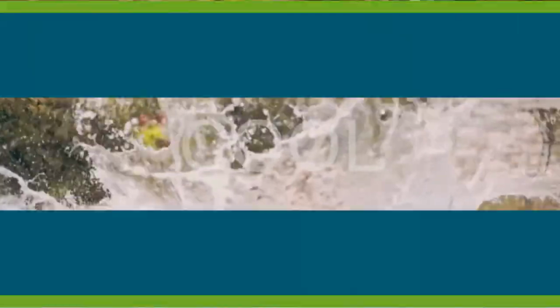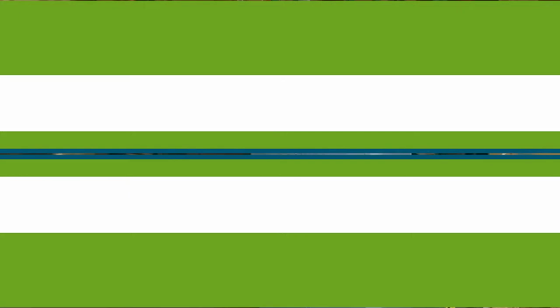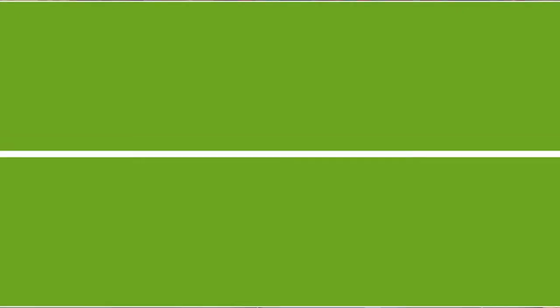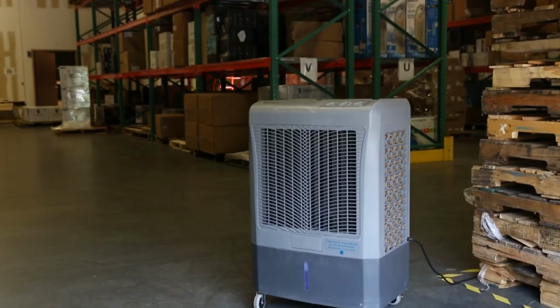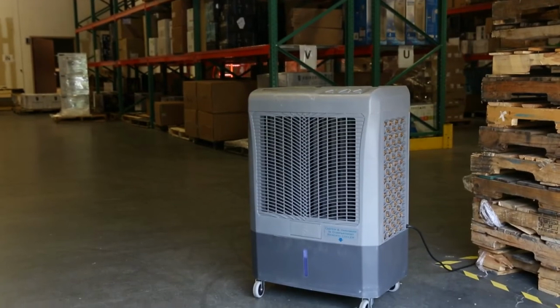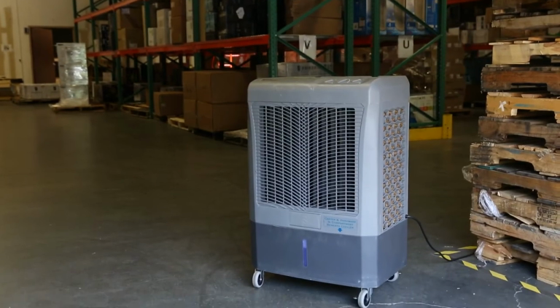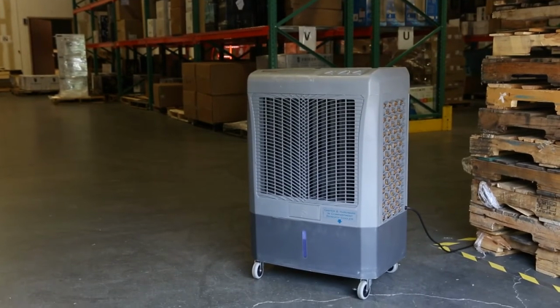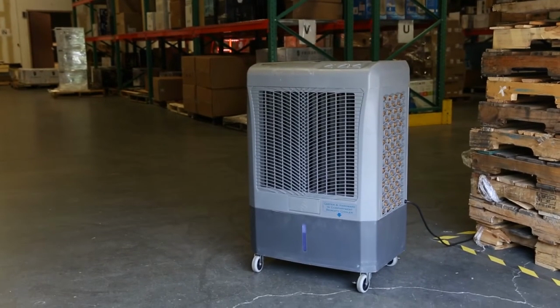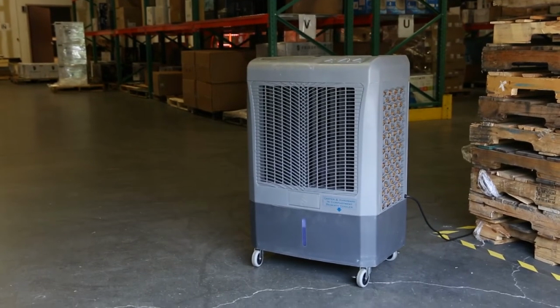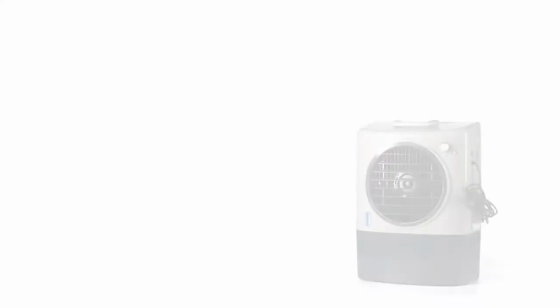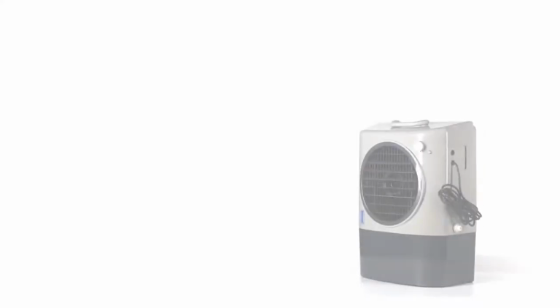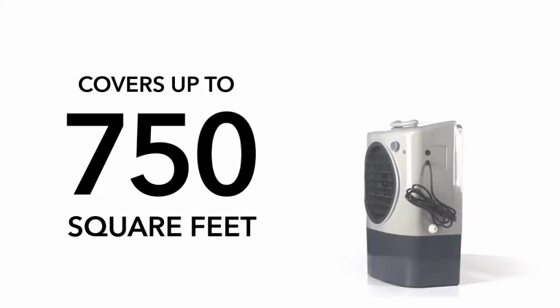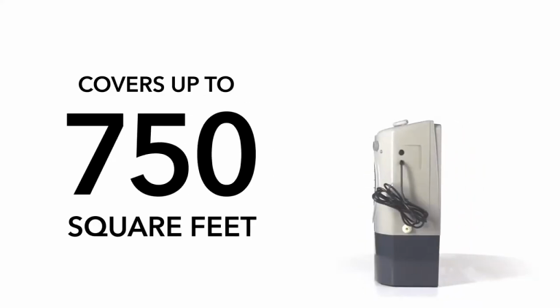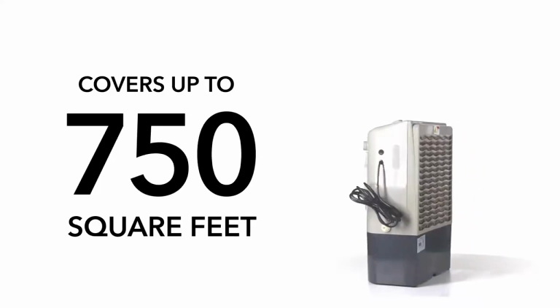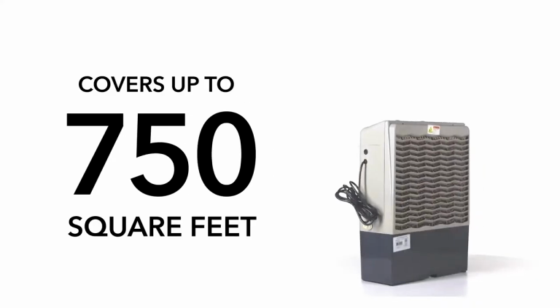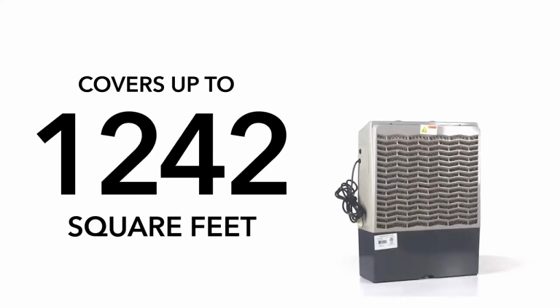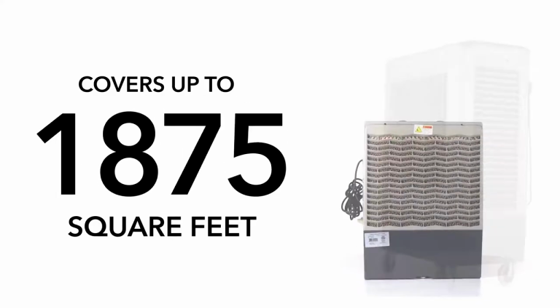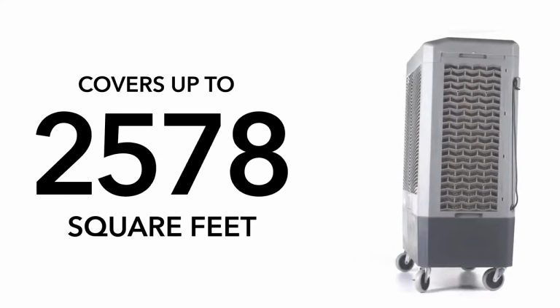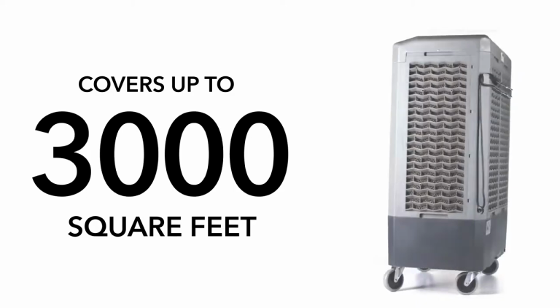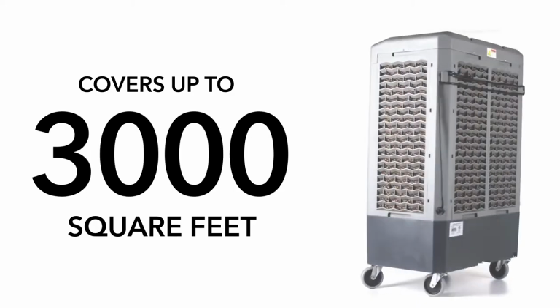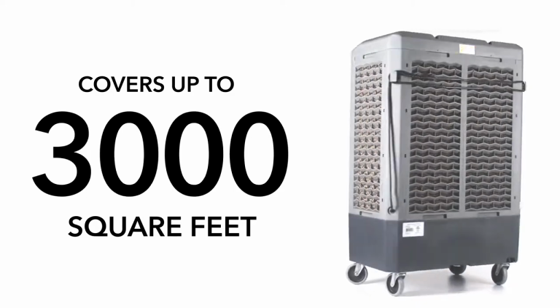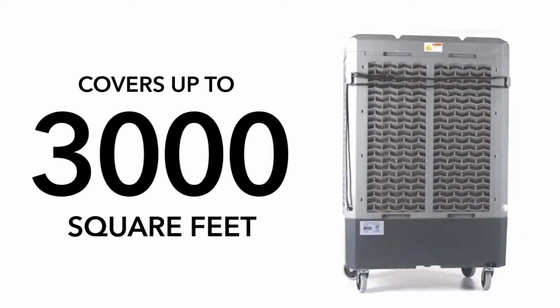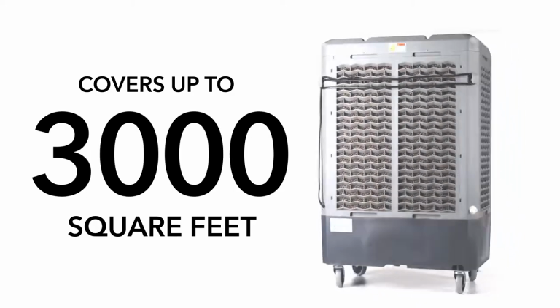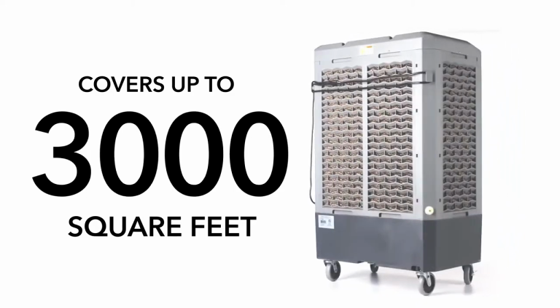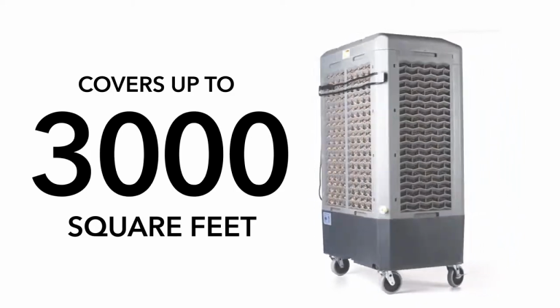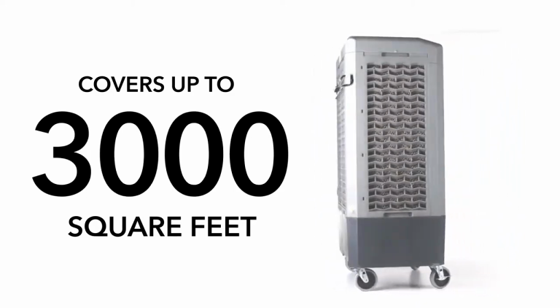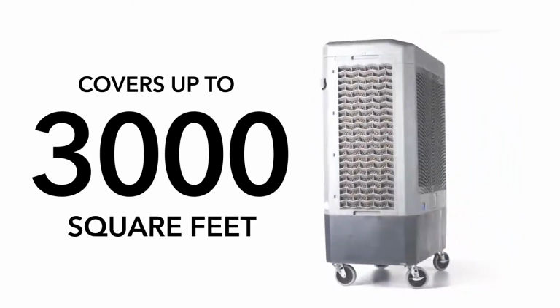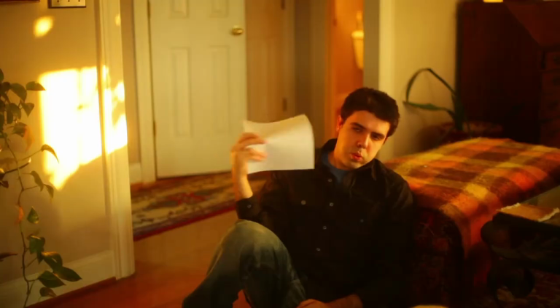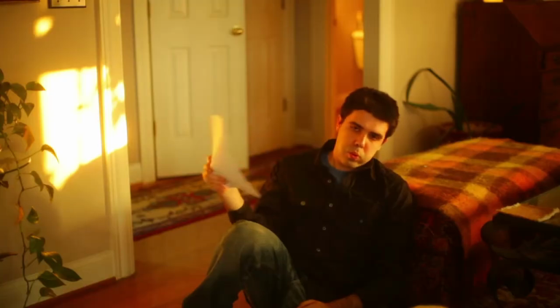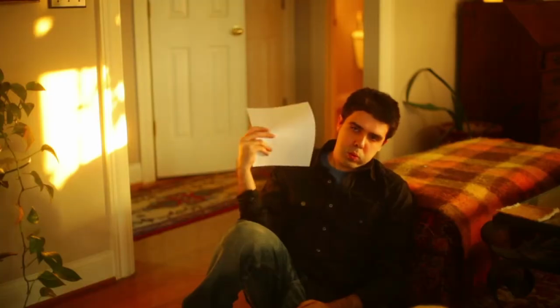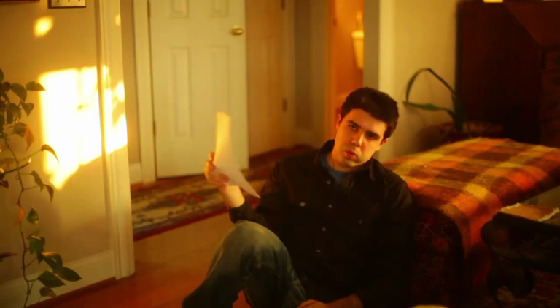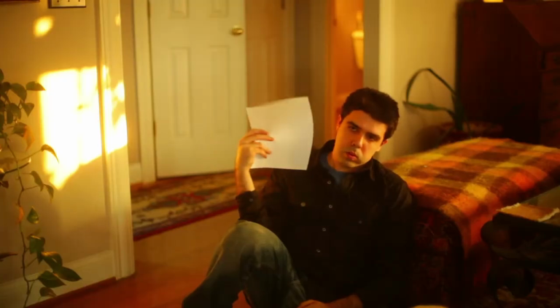Depending on the CFM power of the fan, HESAIR evaporative coolers can cover between 750 and 3,000 square feet — that's more than a traditional fan.